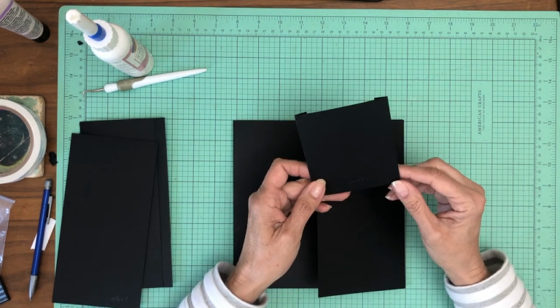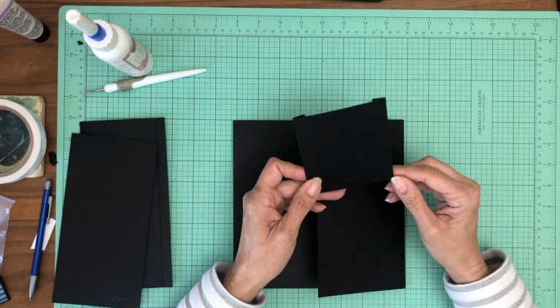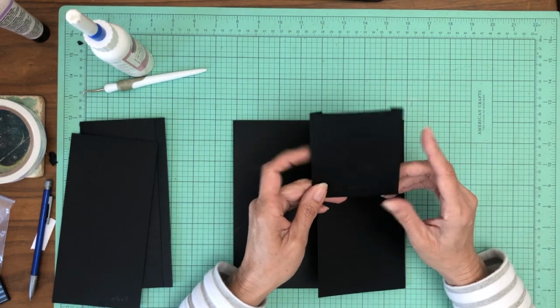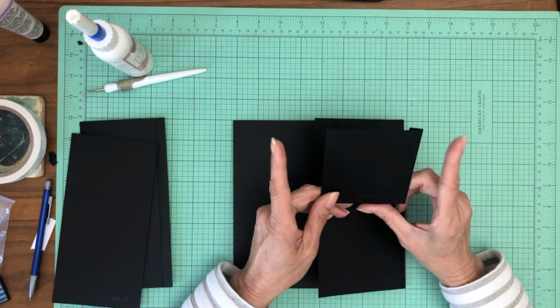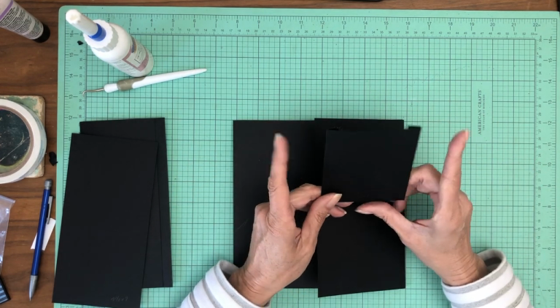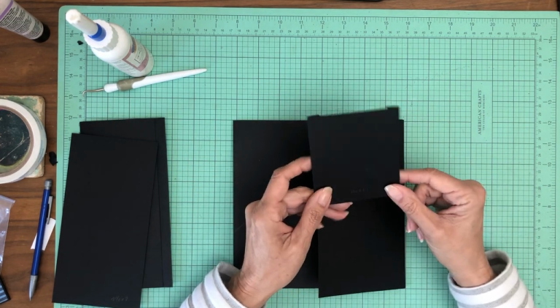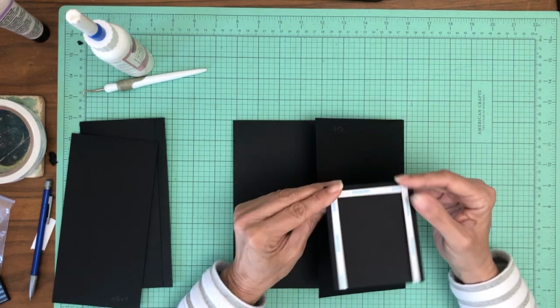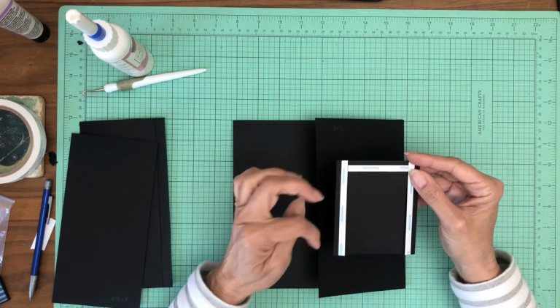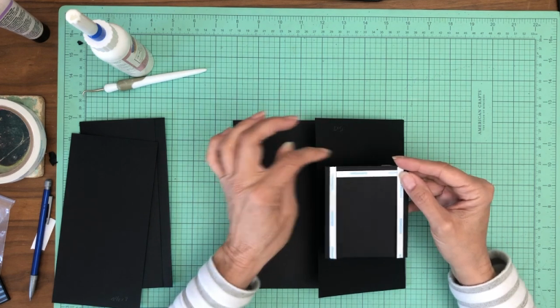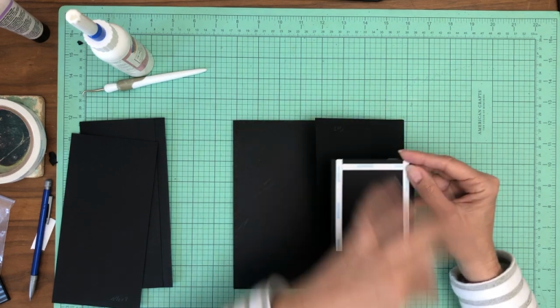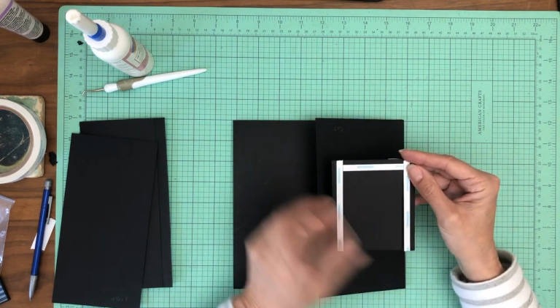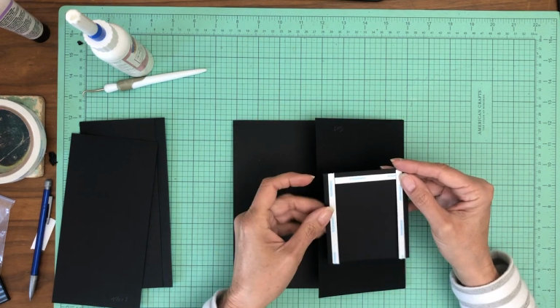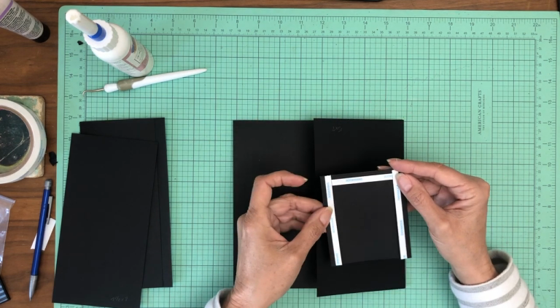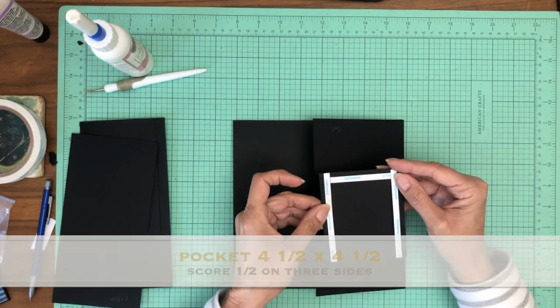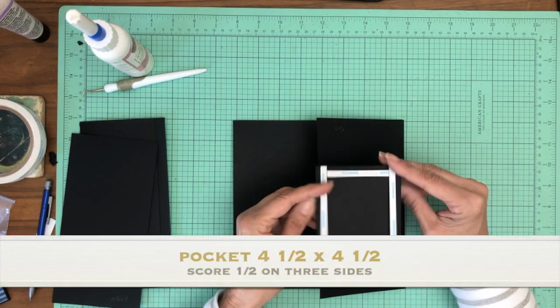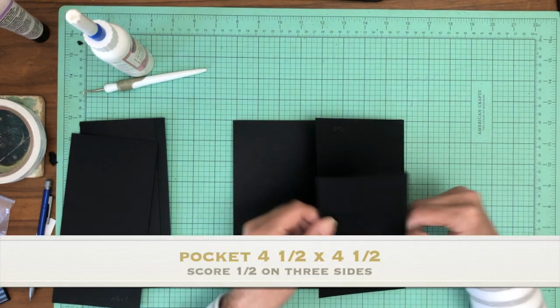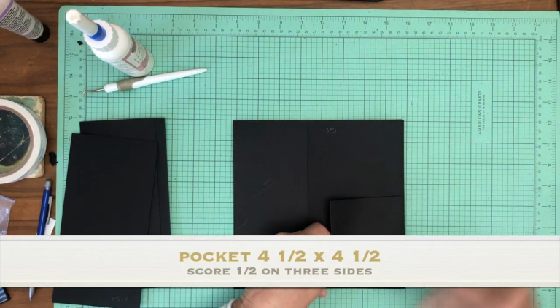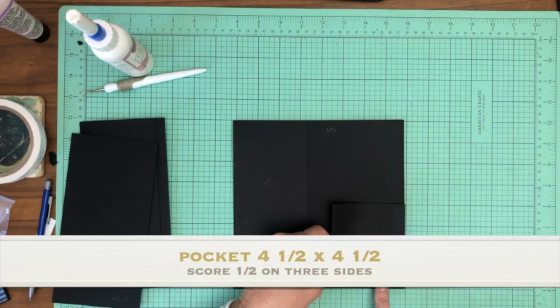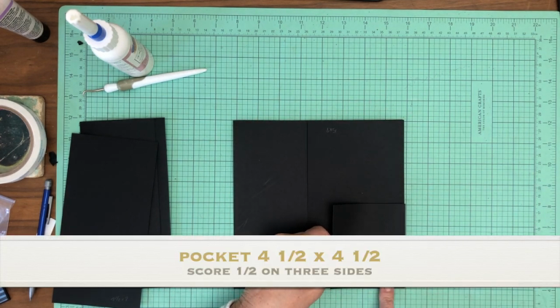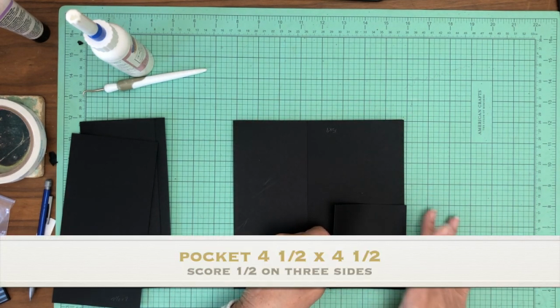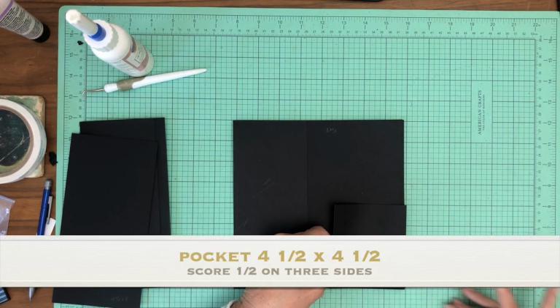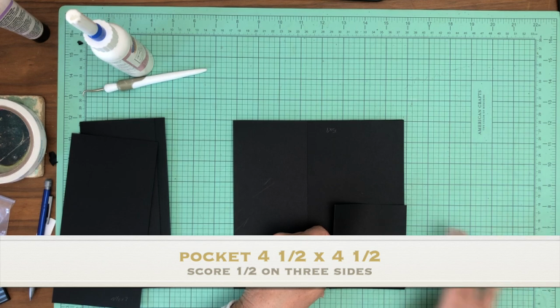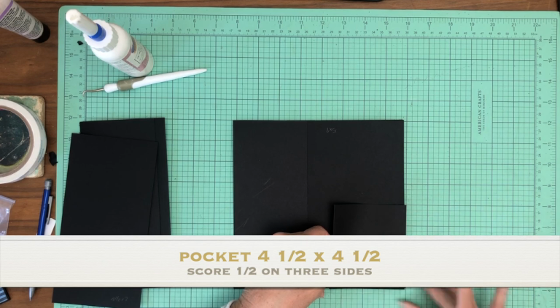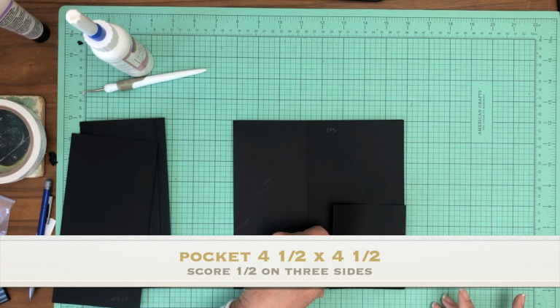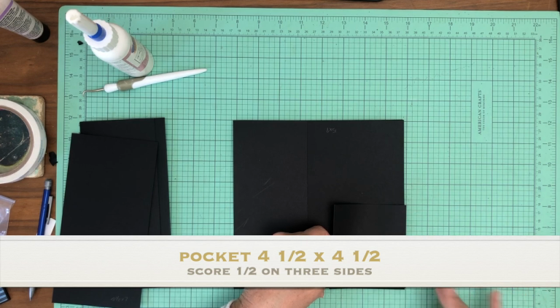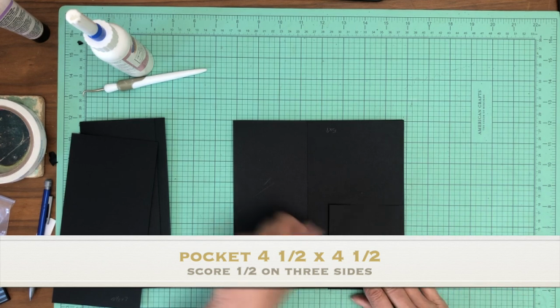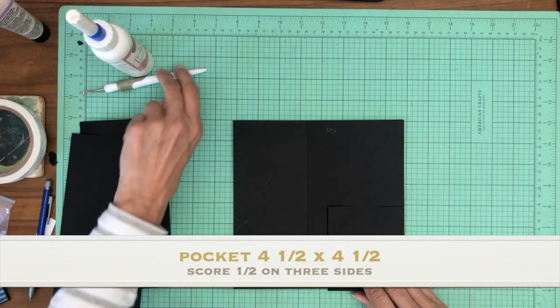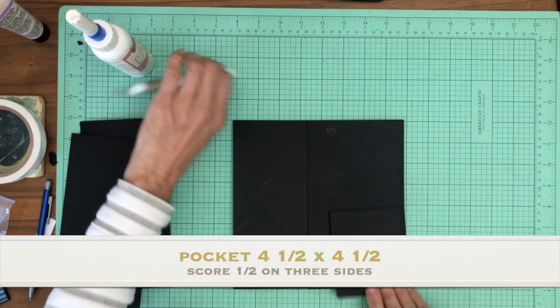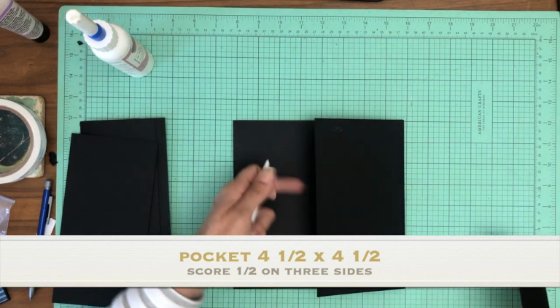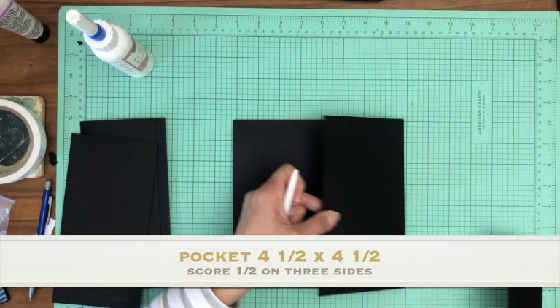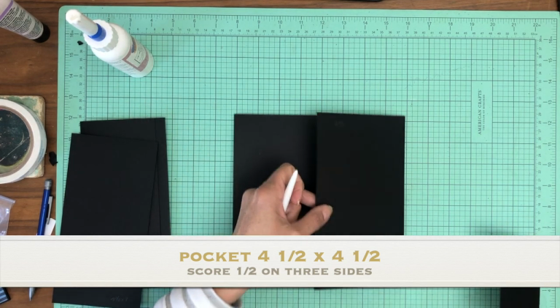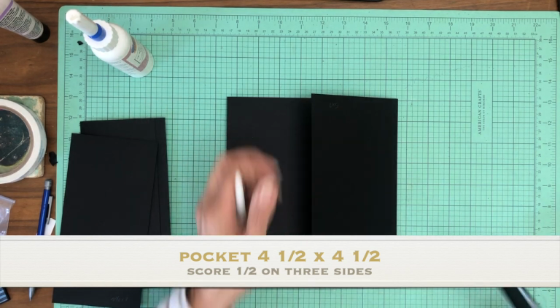The next thing is very simple. The pocket is four and a half by four and a half — you're going to start with a square and then score a half inch on three sides. That pocket is going to get installed on the lower right-hand corner, right on top of this flap.